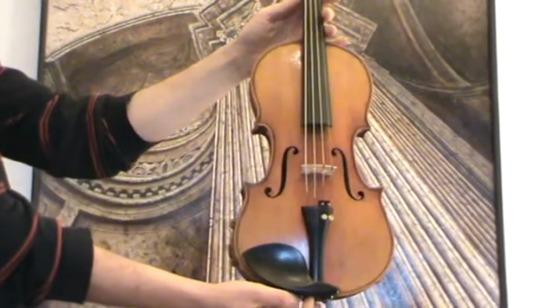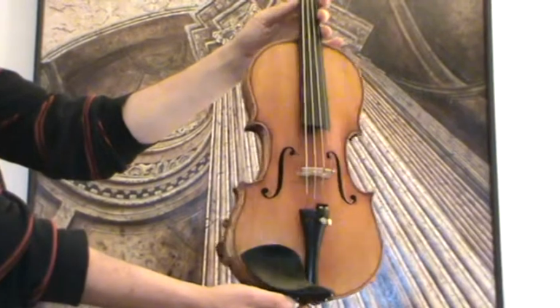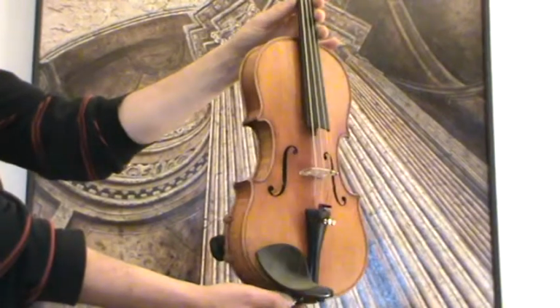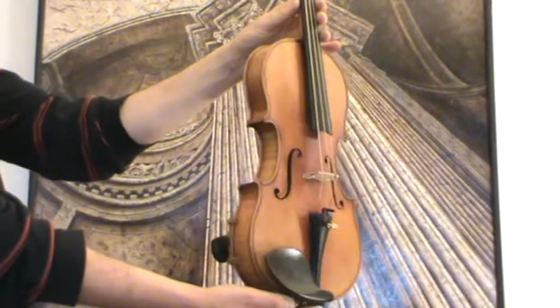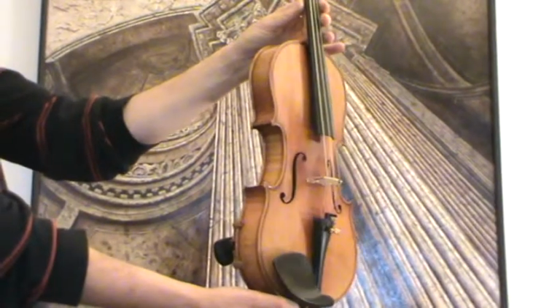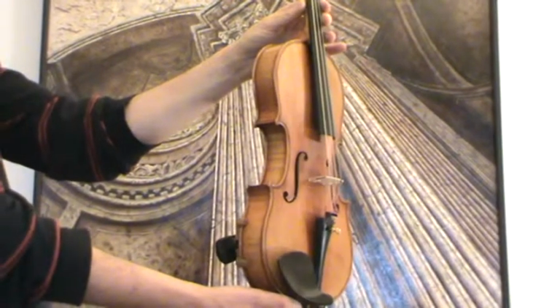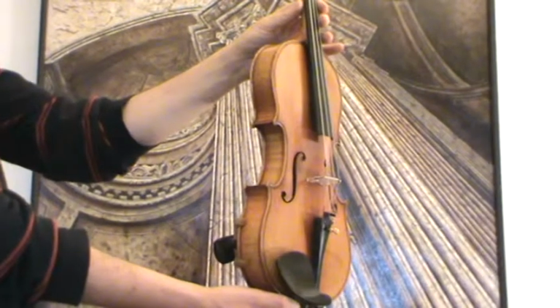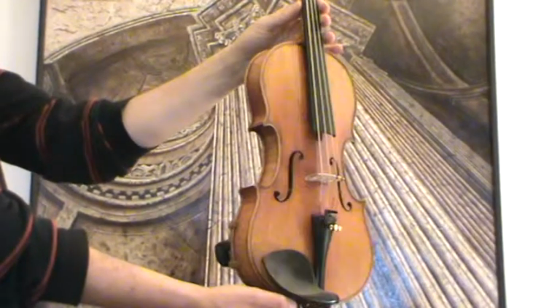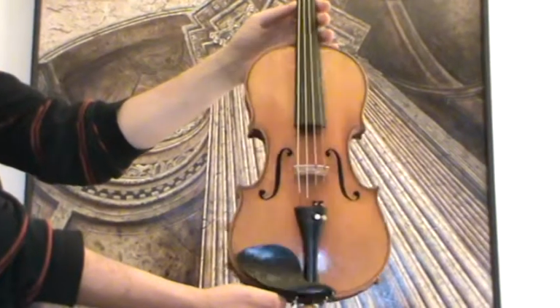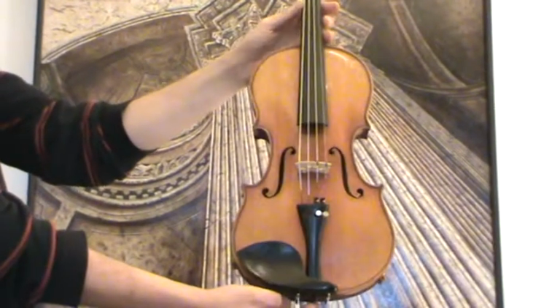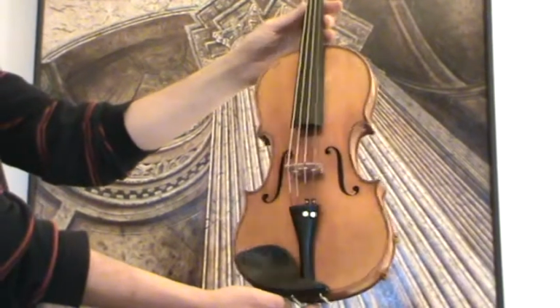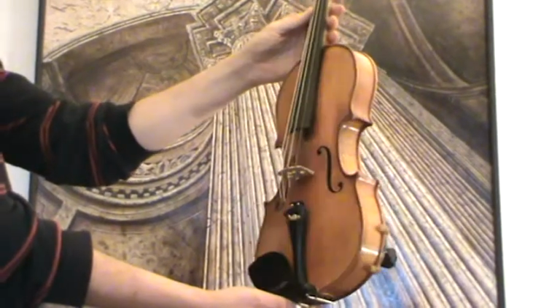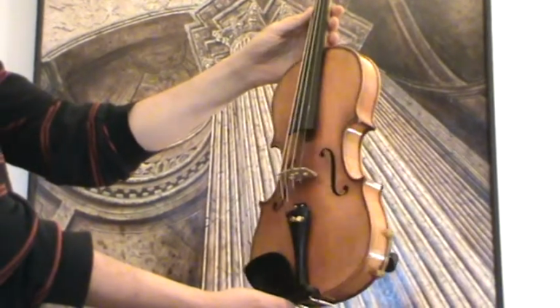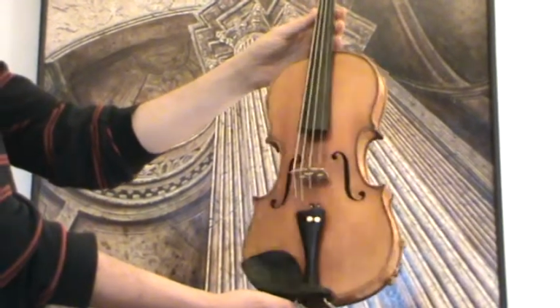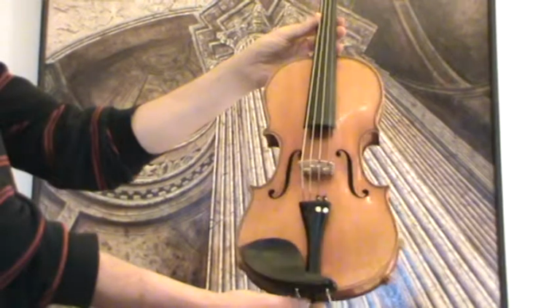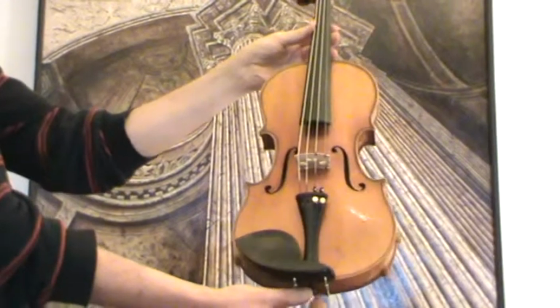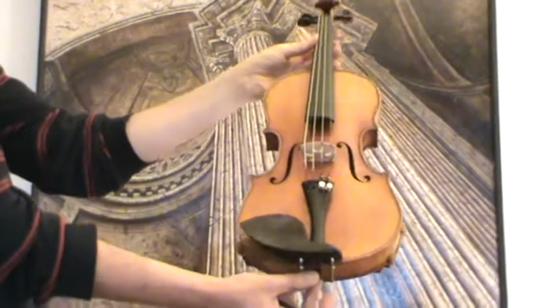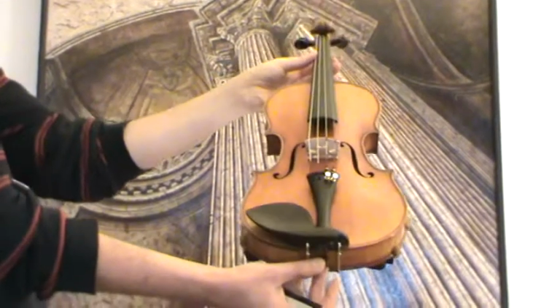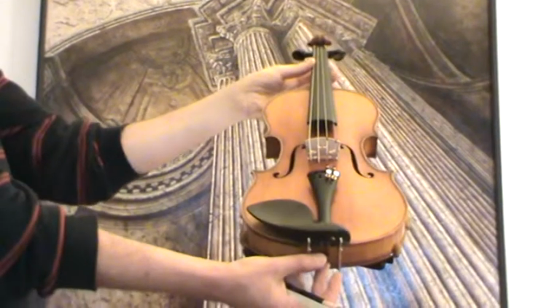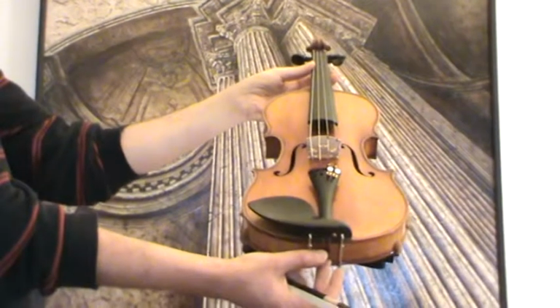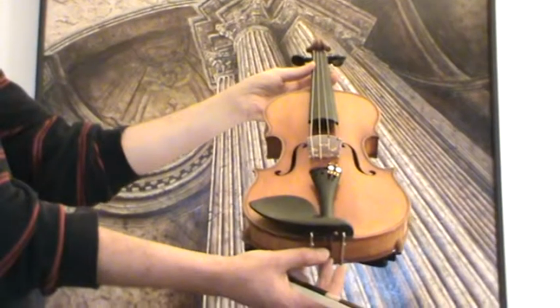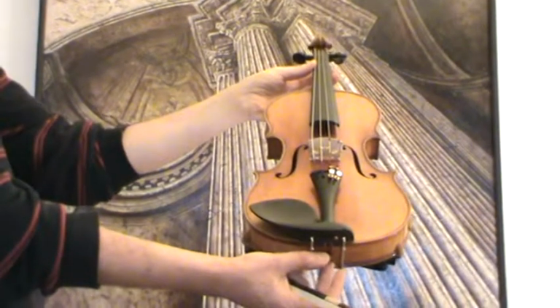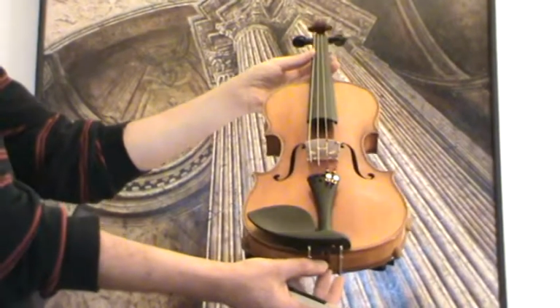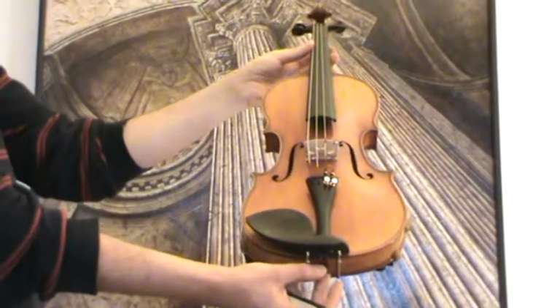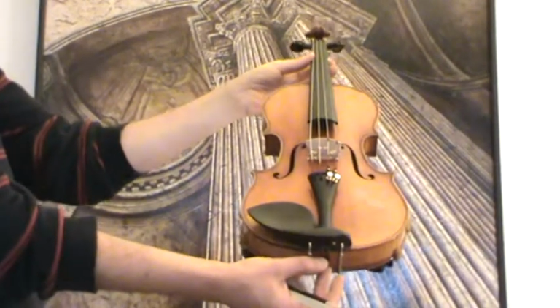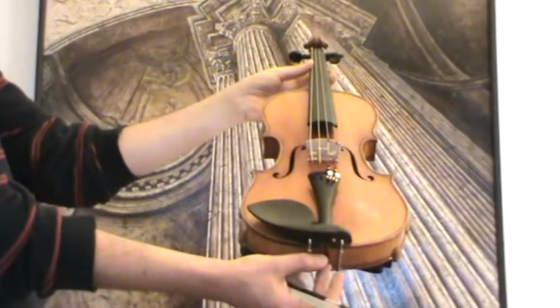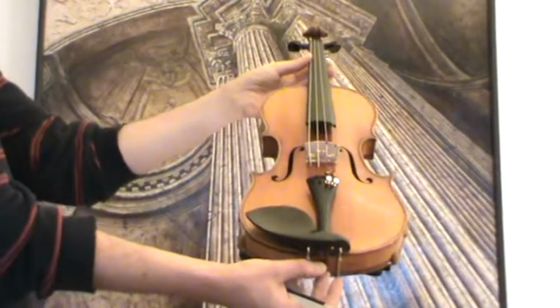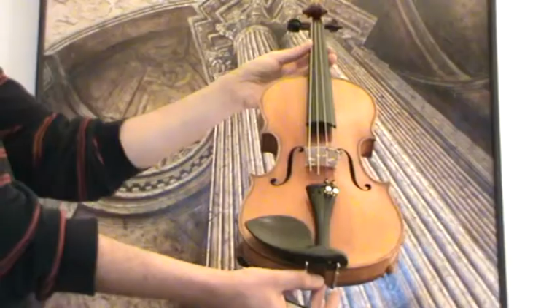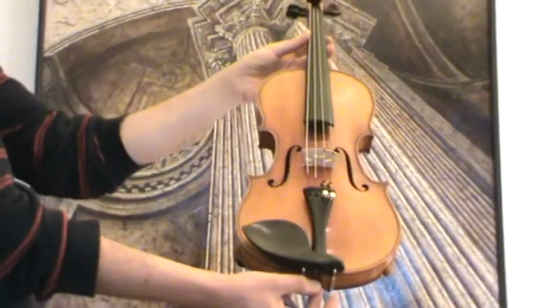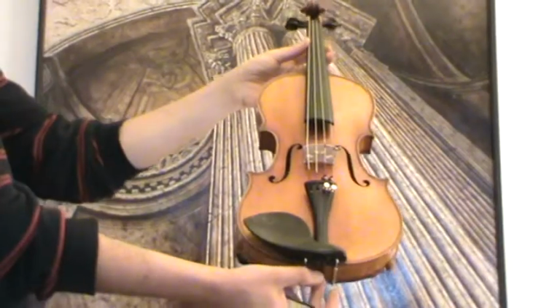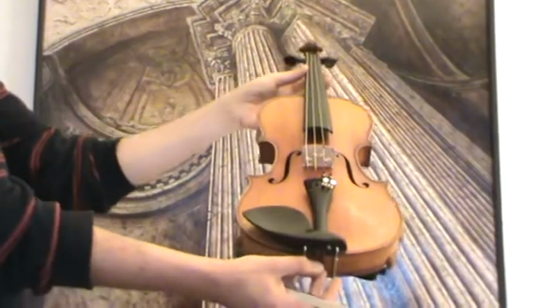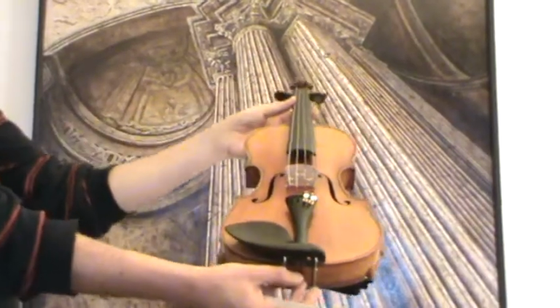In our workshop, the violin received a new setup with new ebony pegs, a newly fitted ebony chin rest and tailpiece, as well as a newly fitted bridge and new strings.